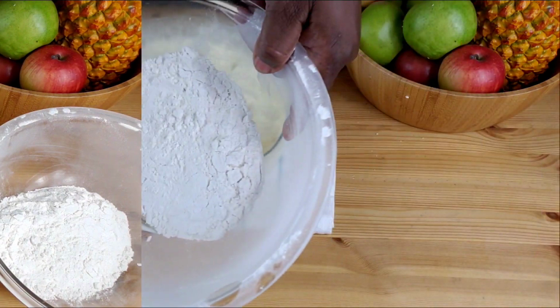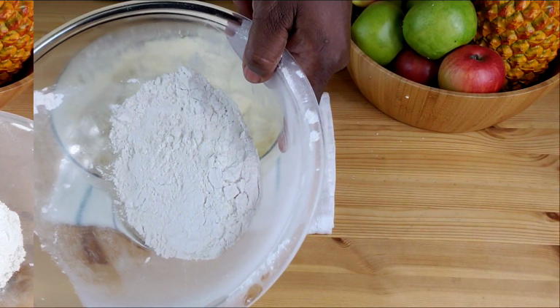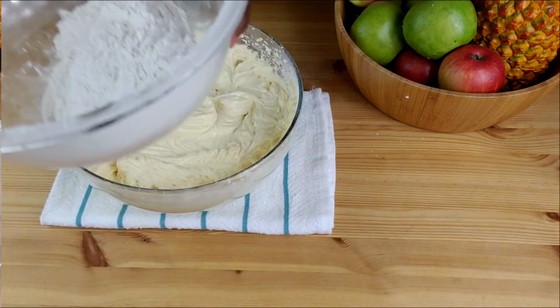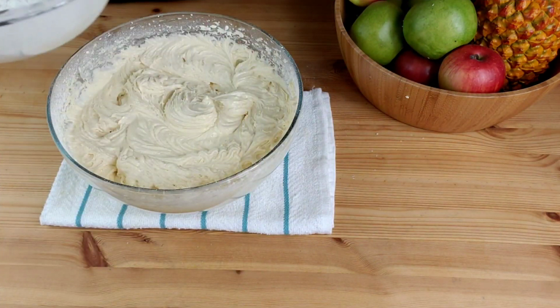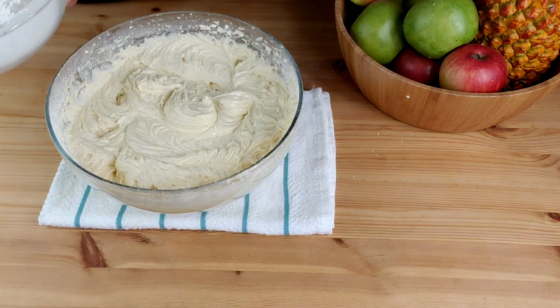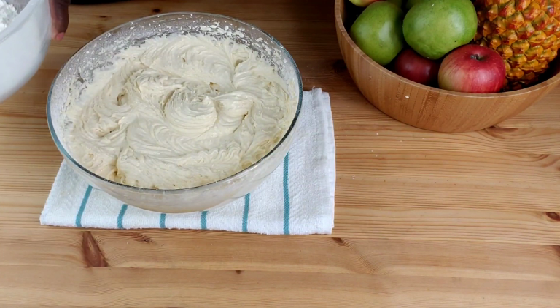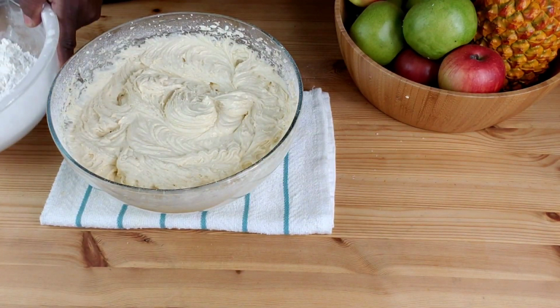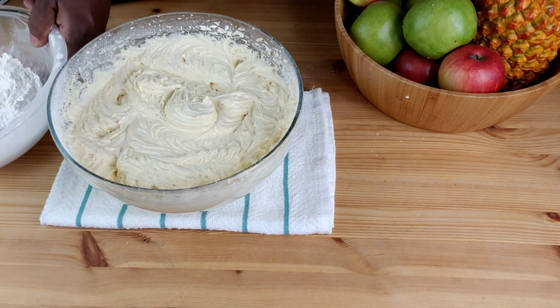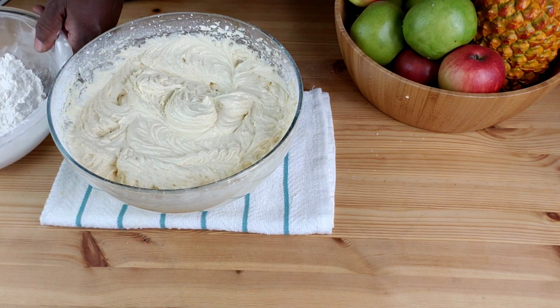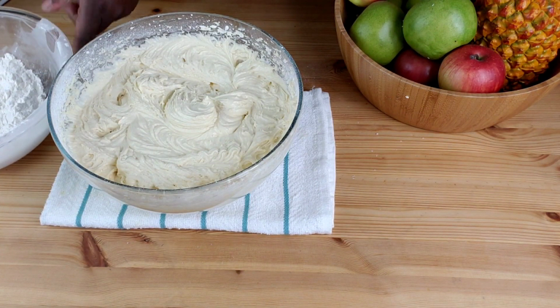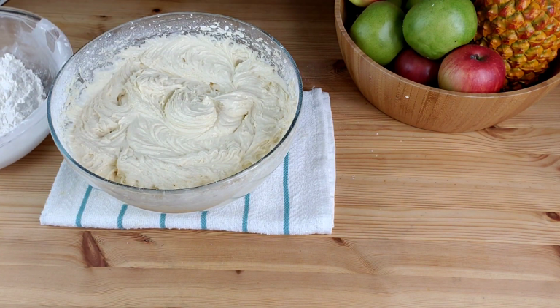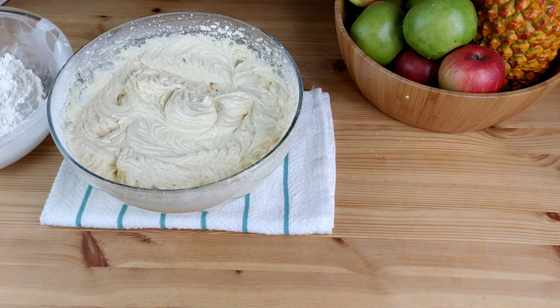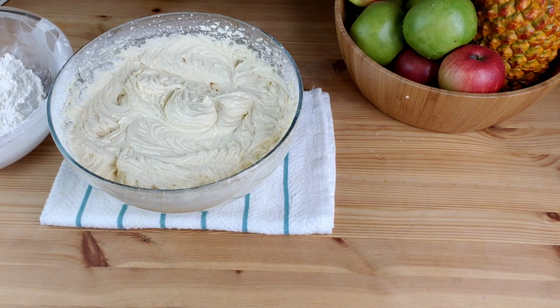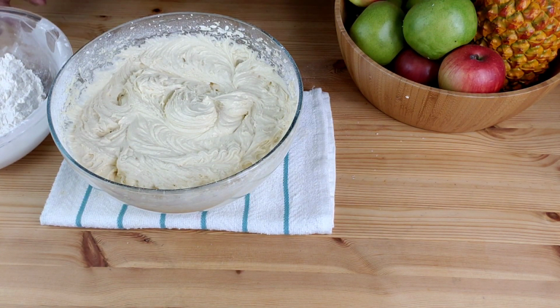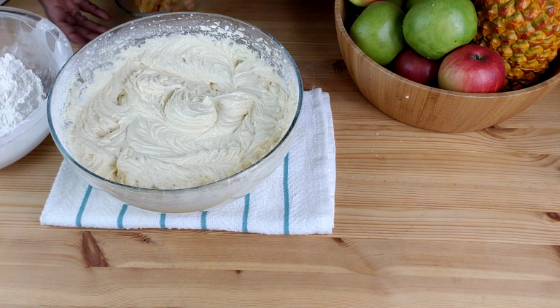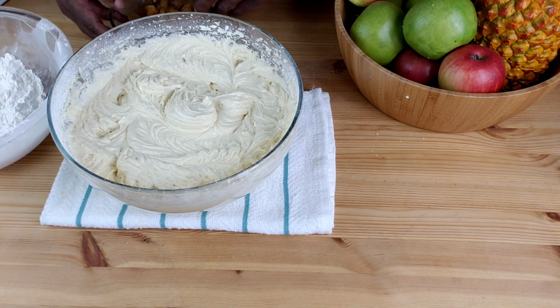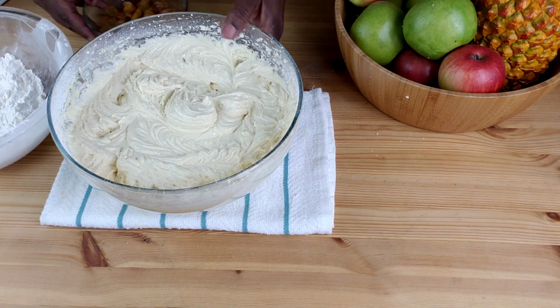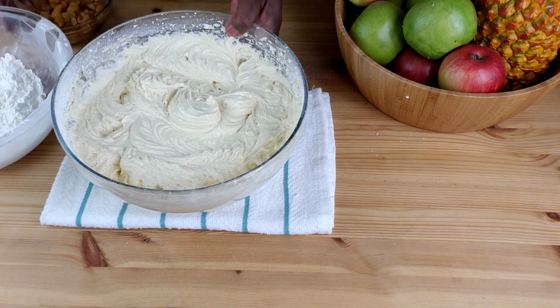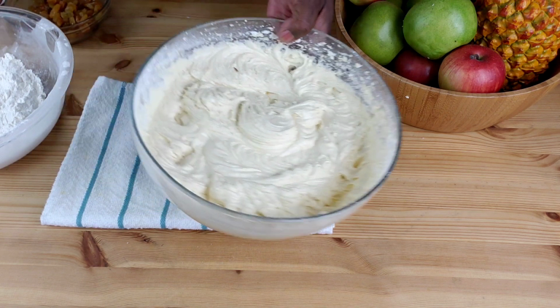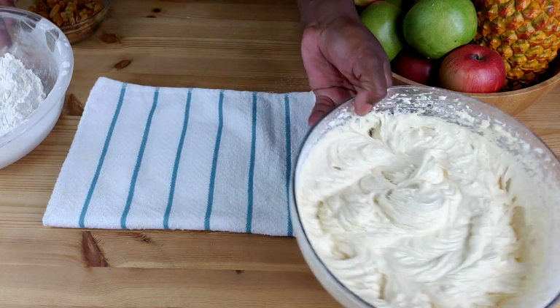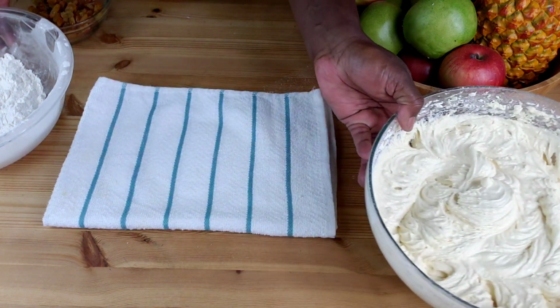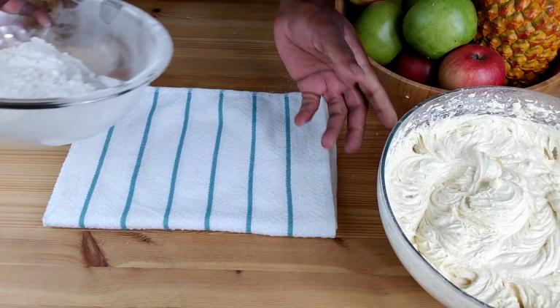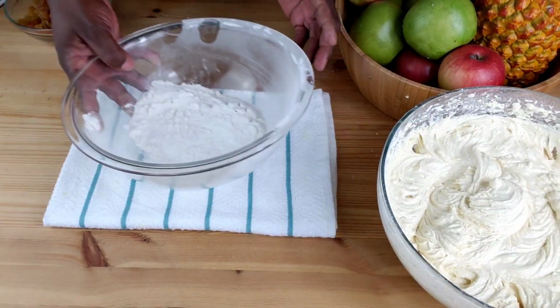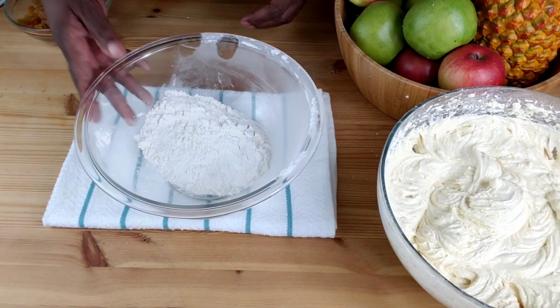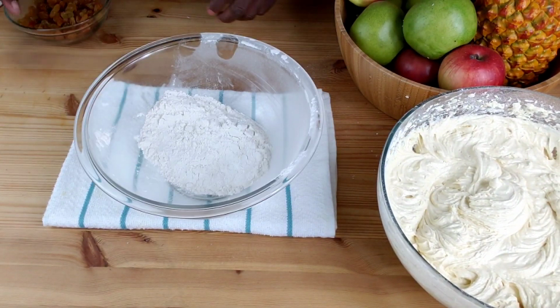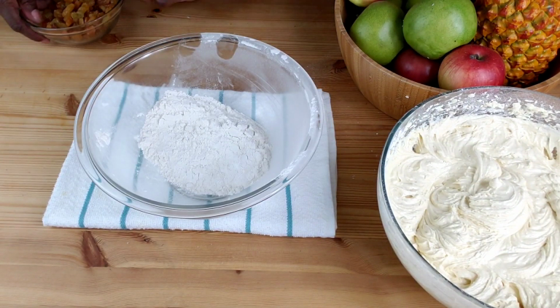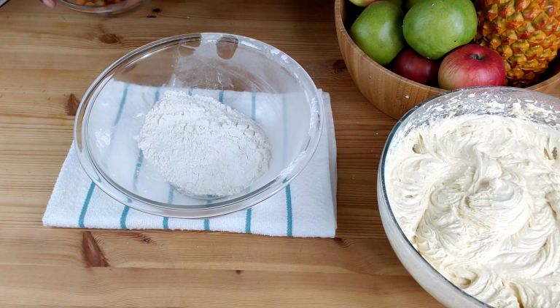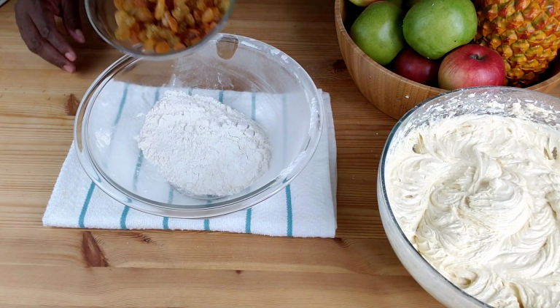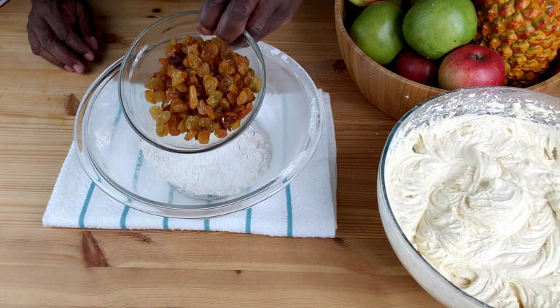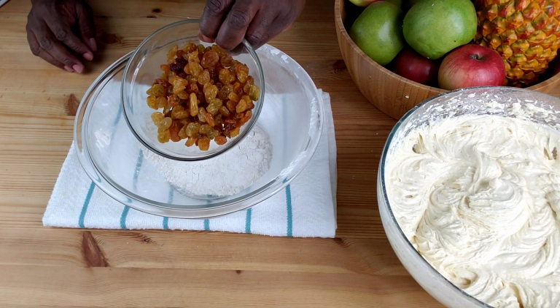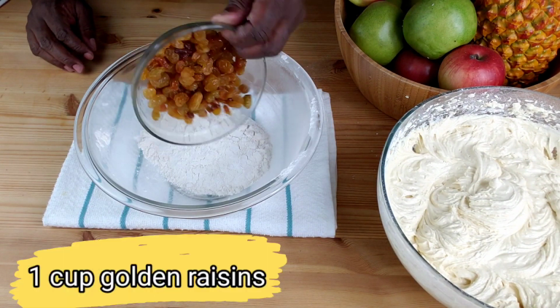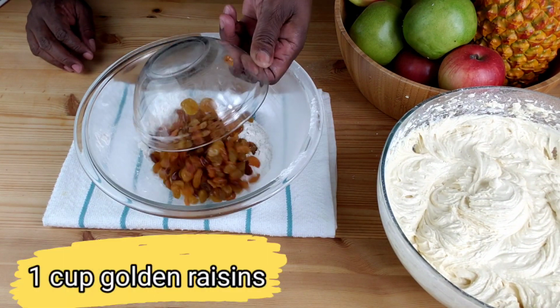Reserve about a half a cup of all-purpose flour, coat the golden raisins with flour, then fold into the batter.